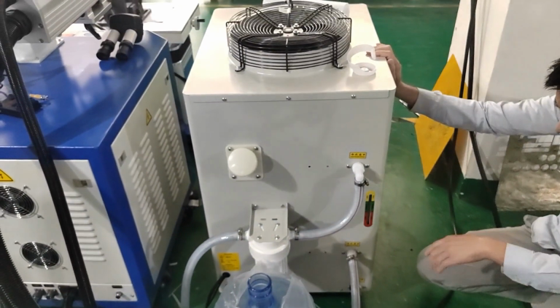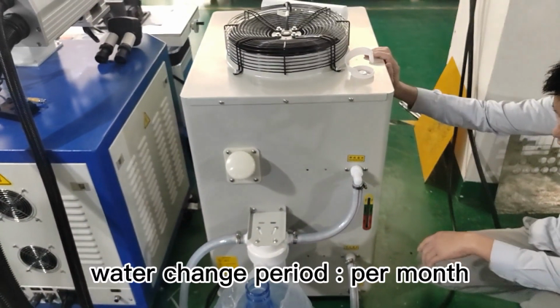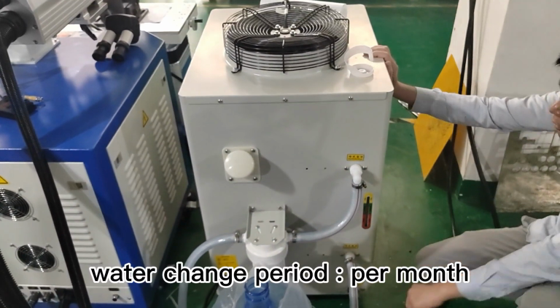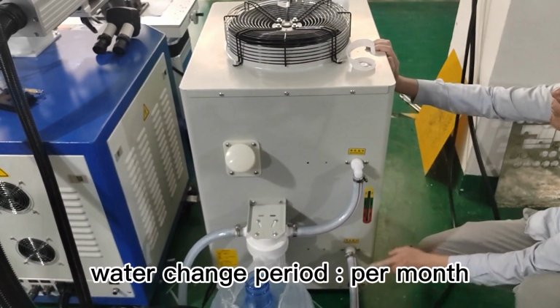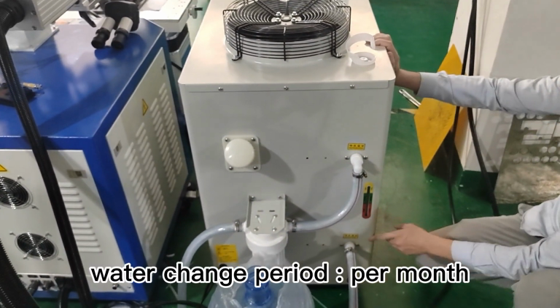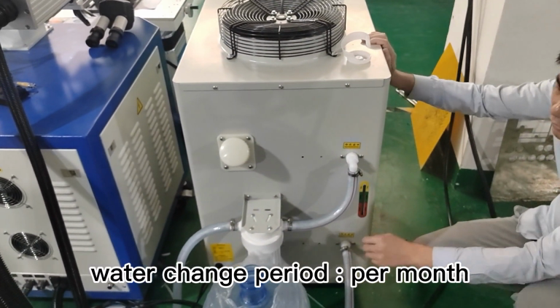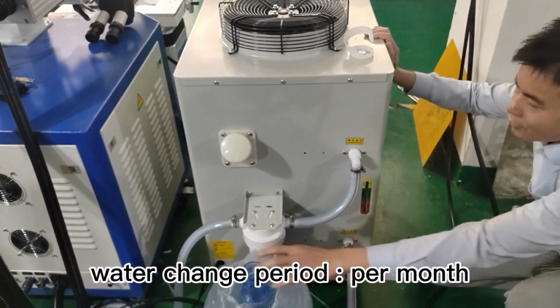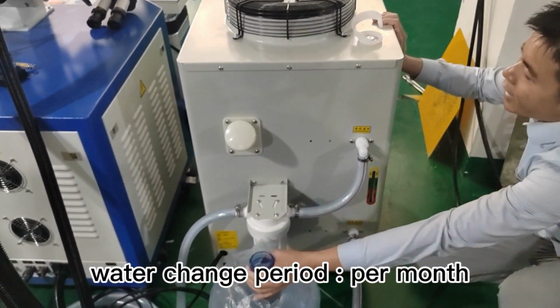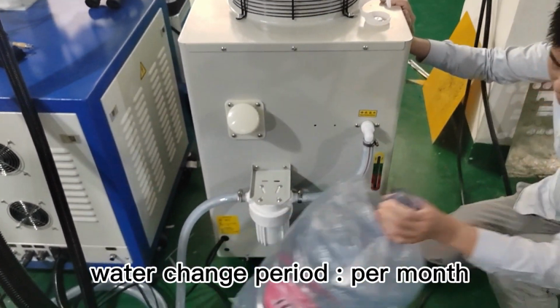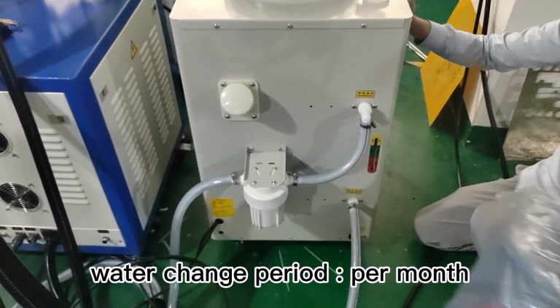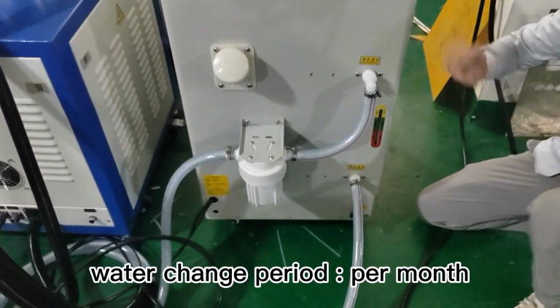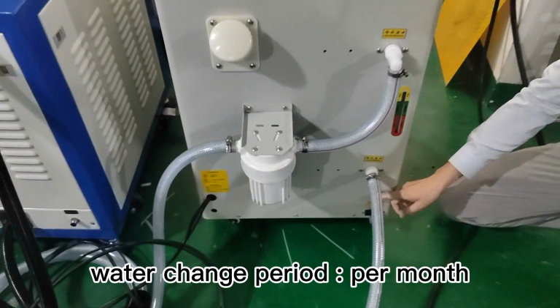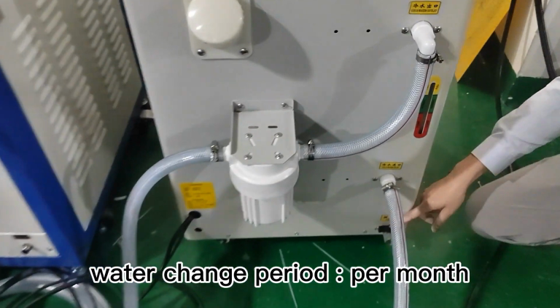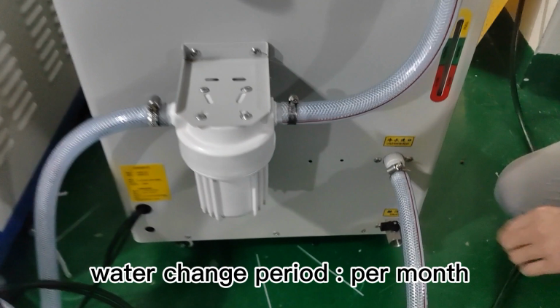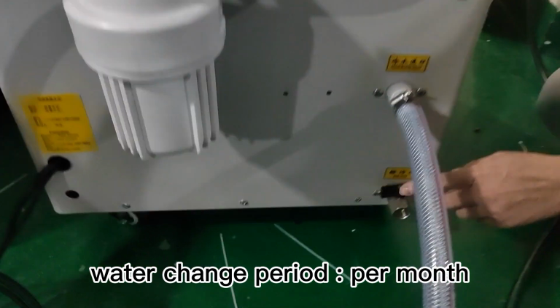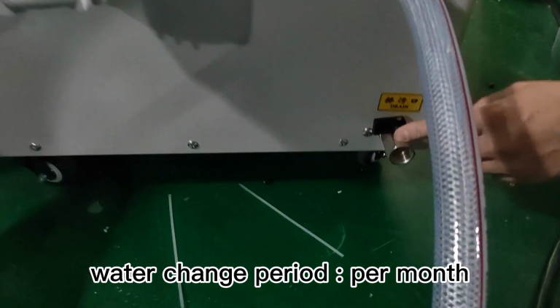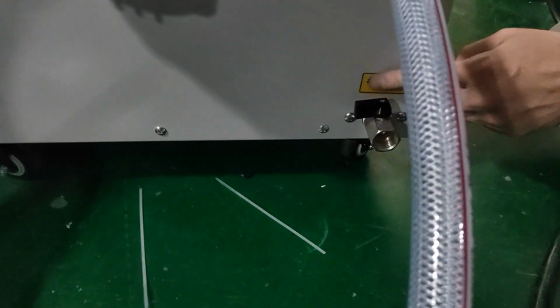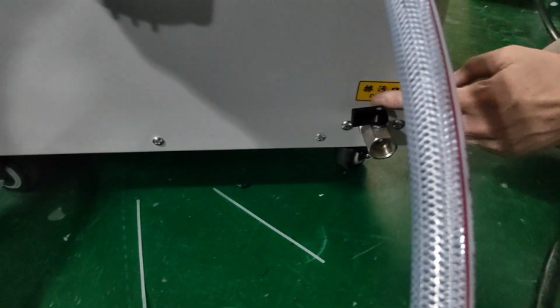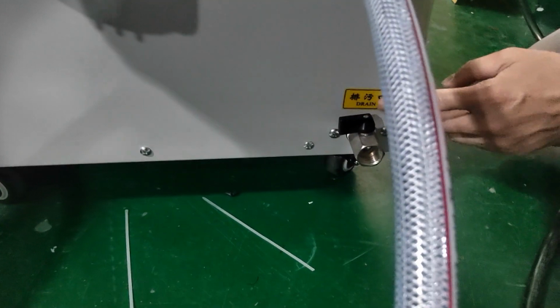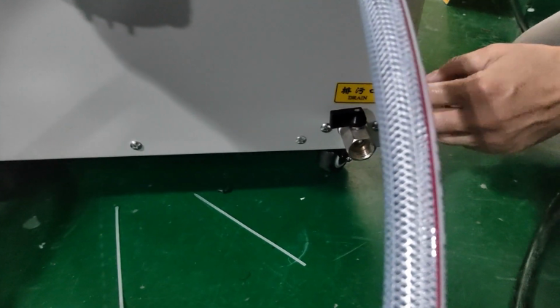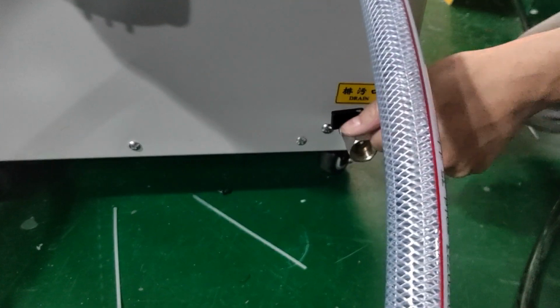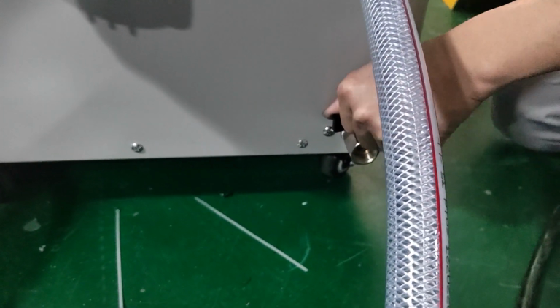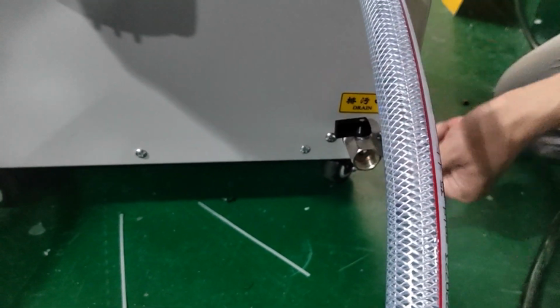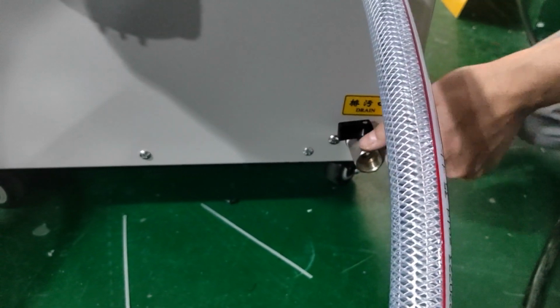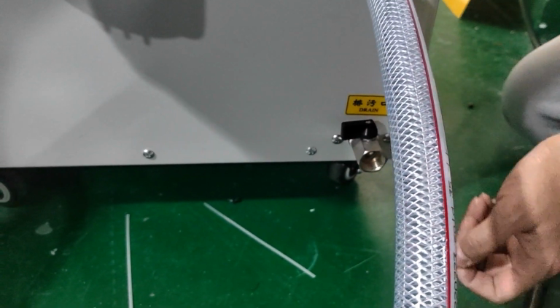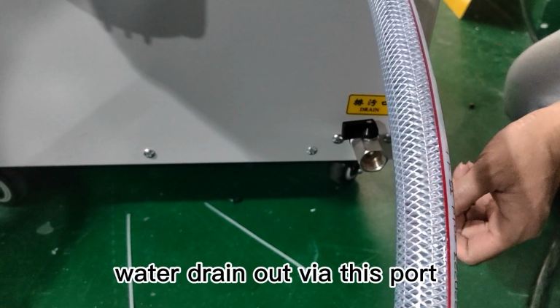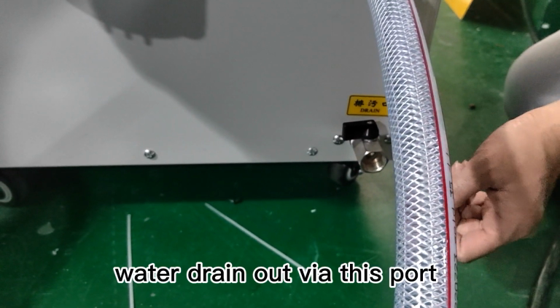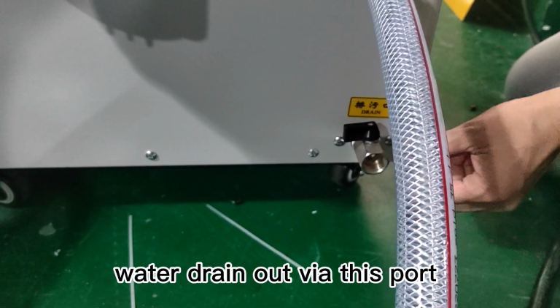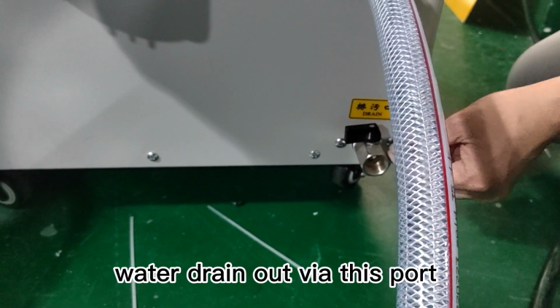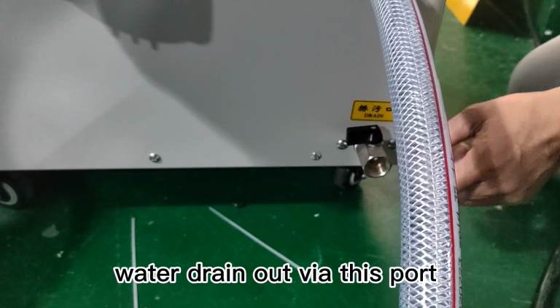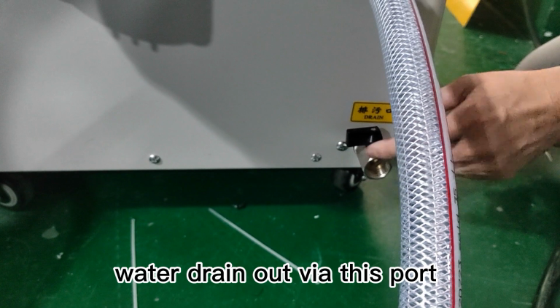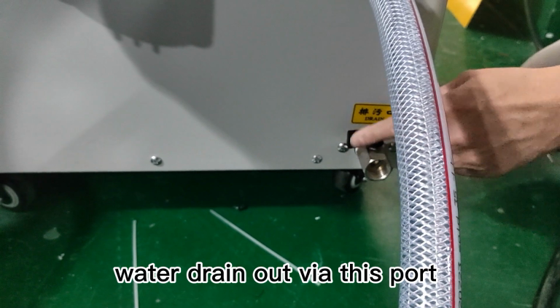Water change period is once per month. Water drains out via this part.